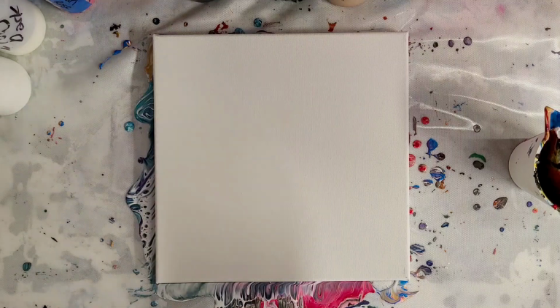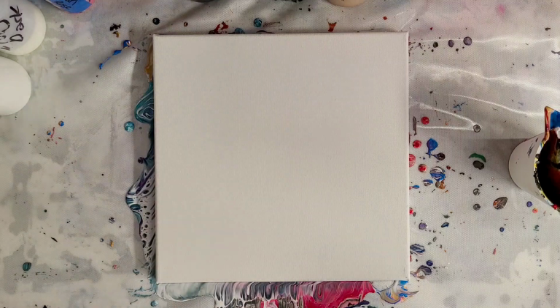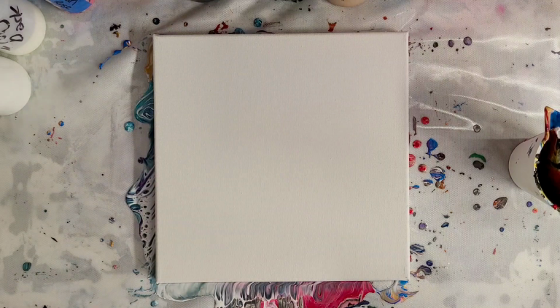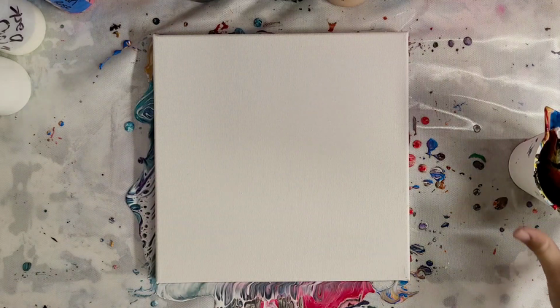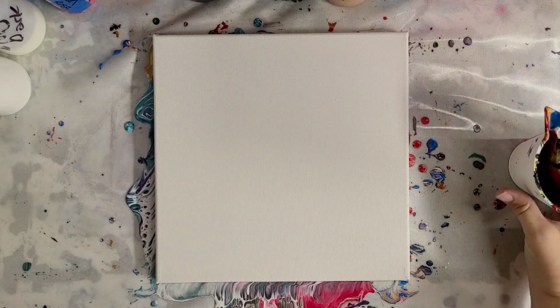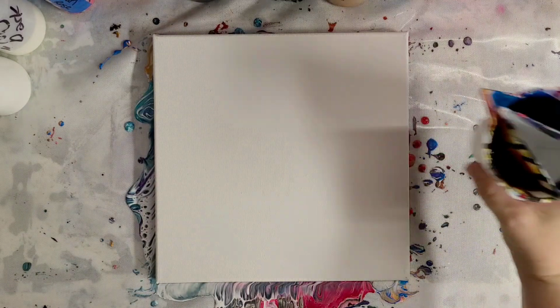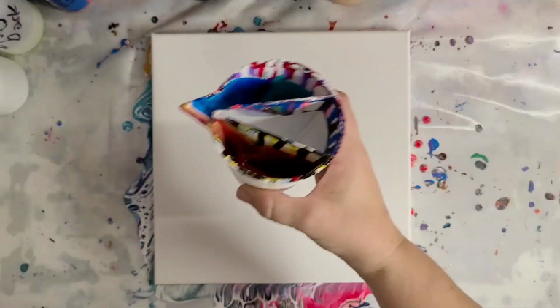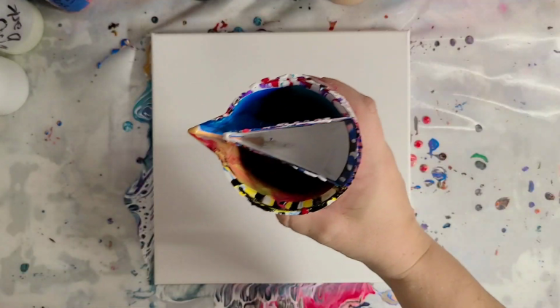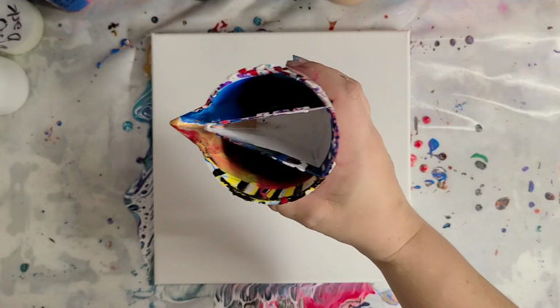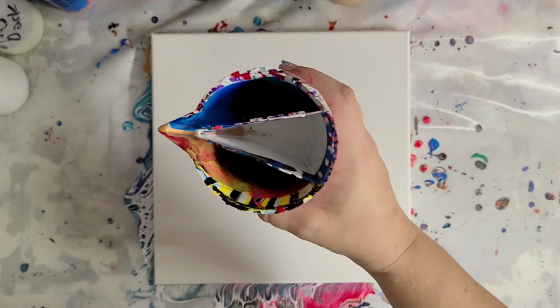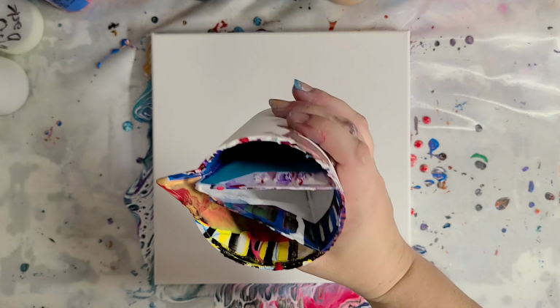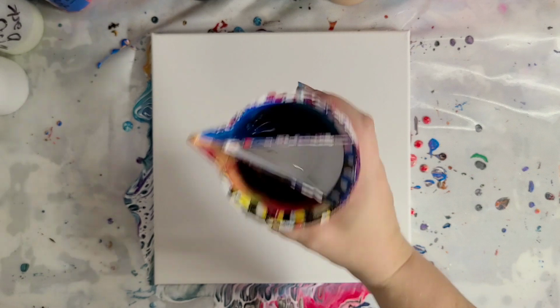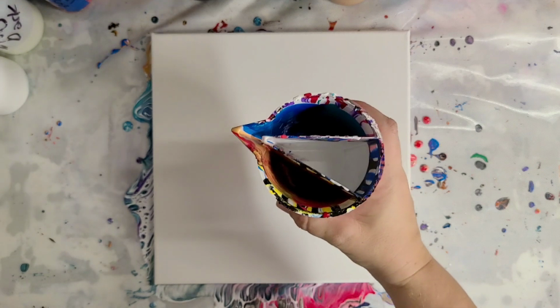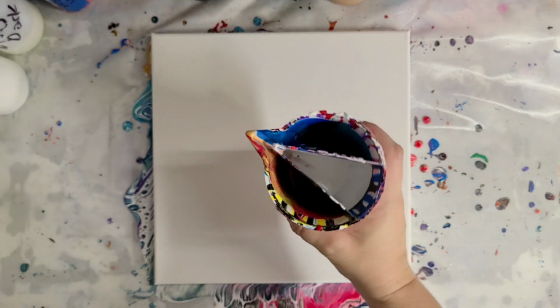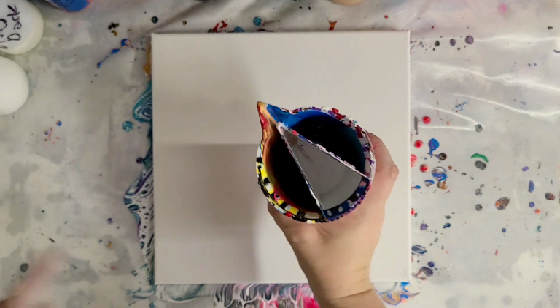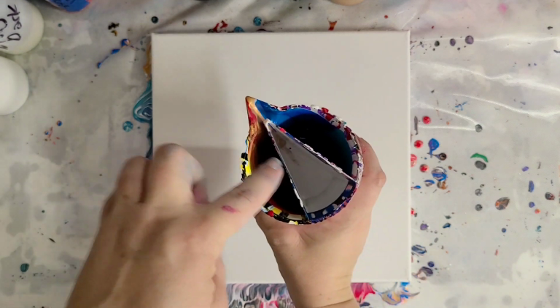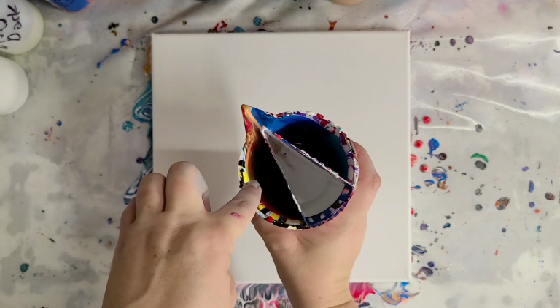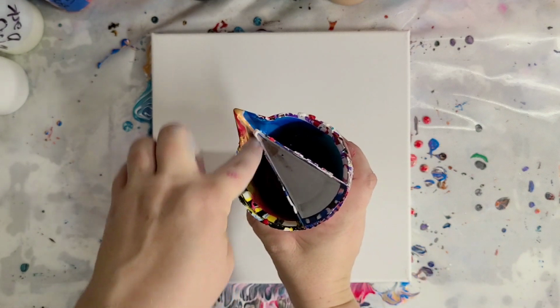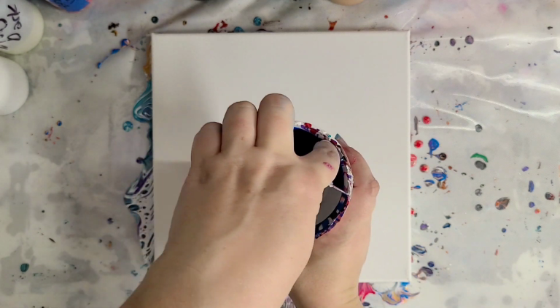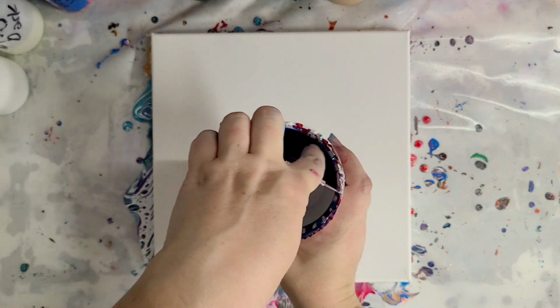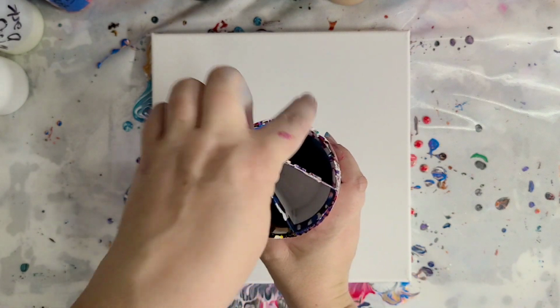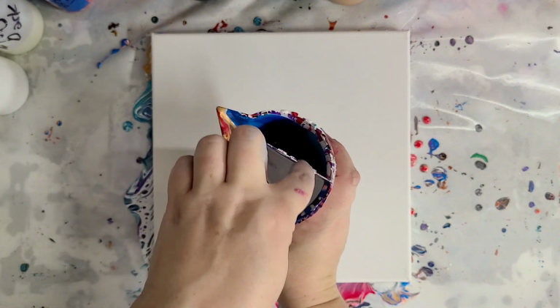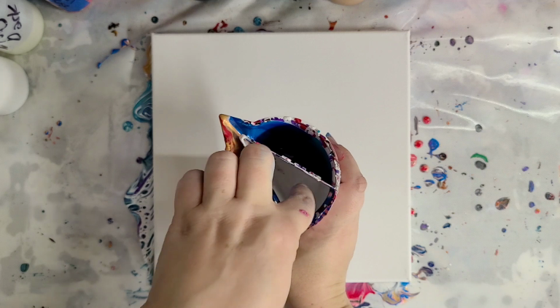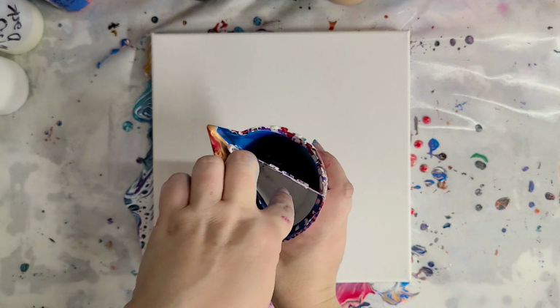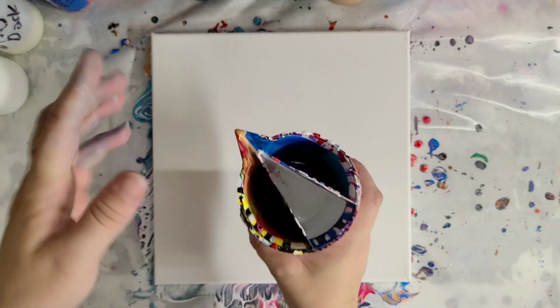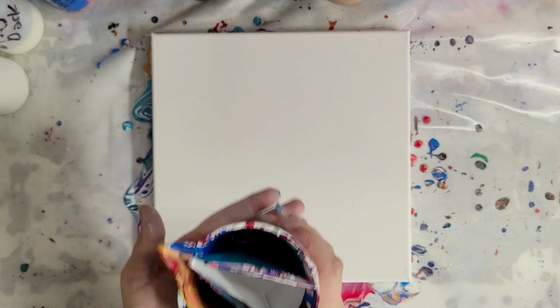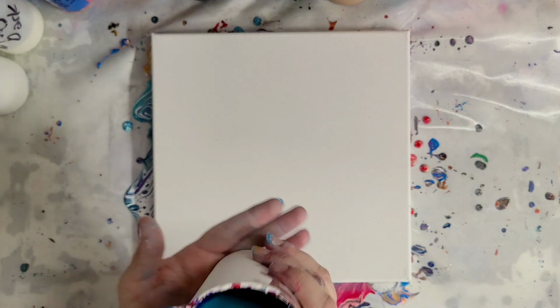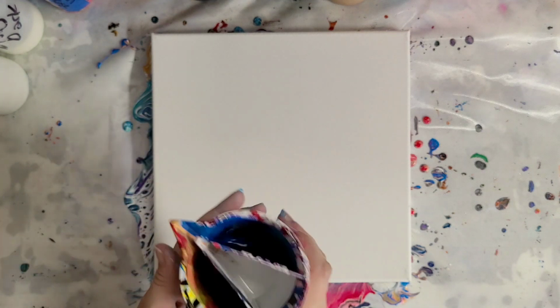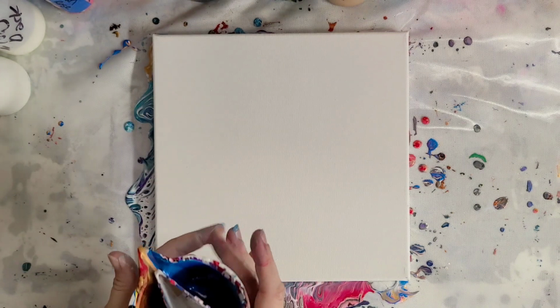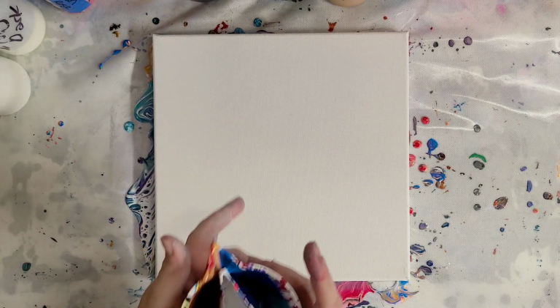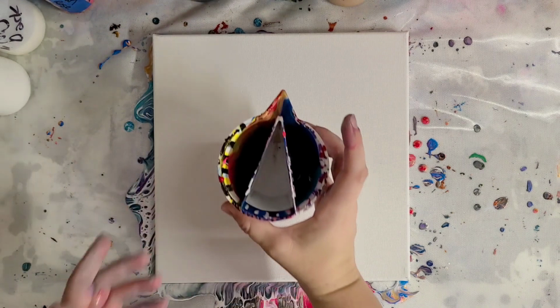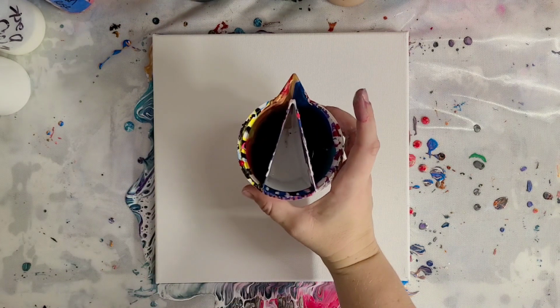Hey guys, Mixed Media Girl here. I want to do another painting with one of my double split cups. This time we're going to do warm colors on one side, cool colors on the other side, and then white and possibly glow in the dark in the middle.